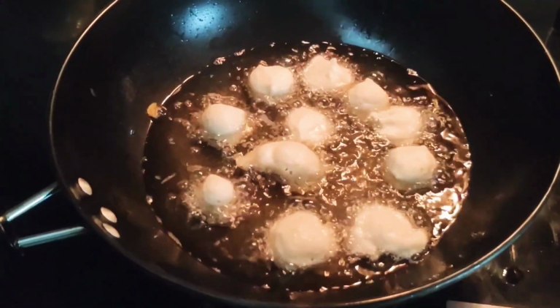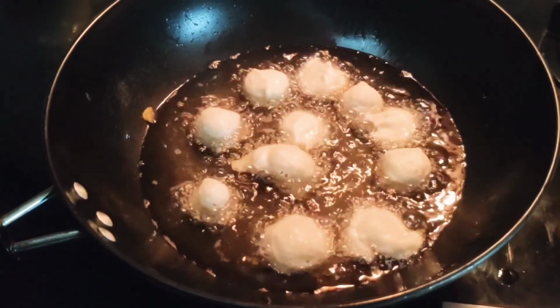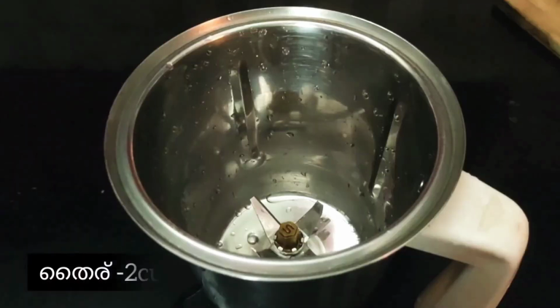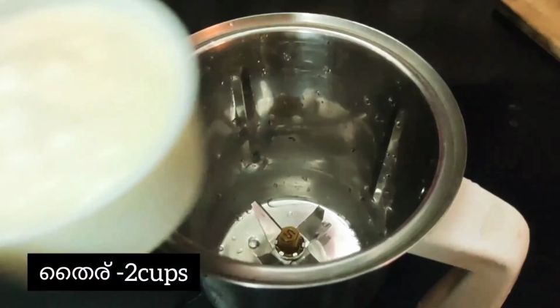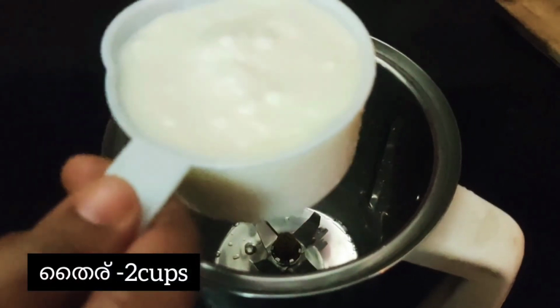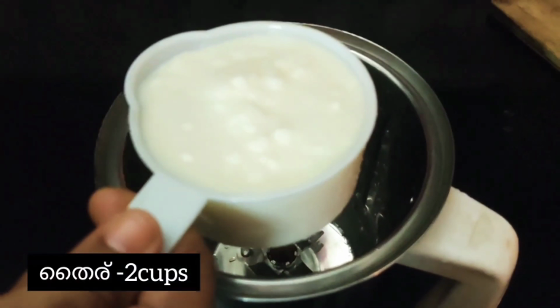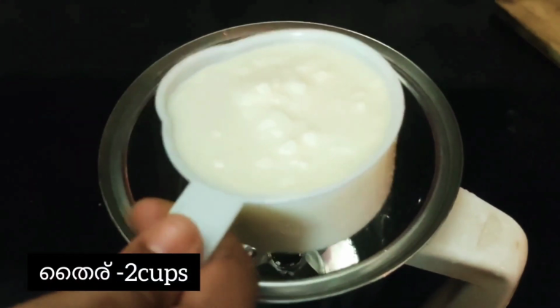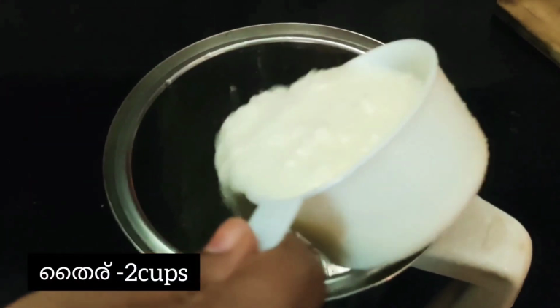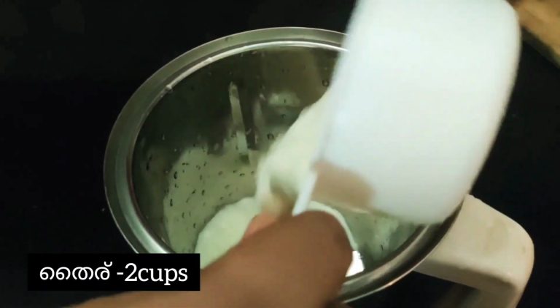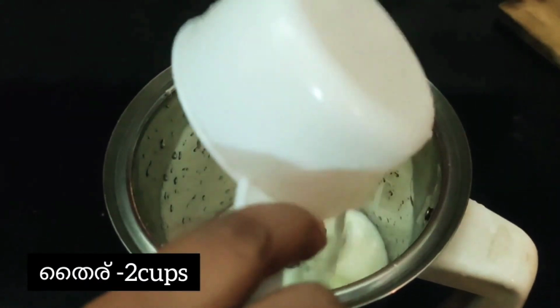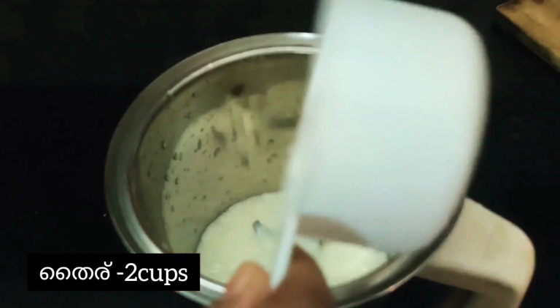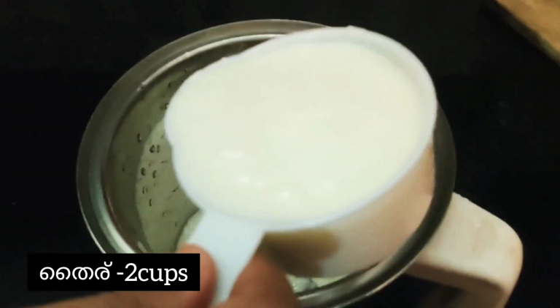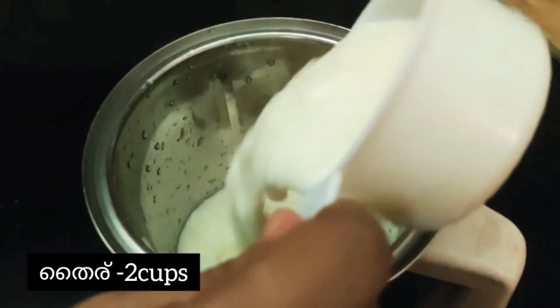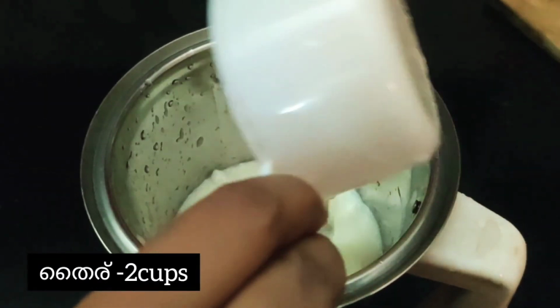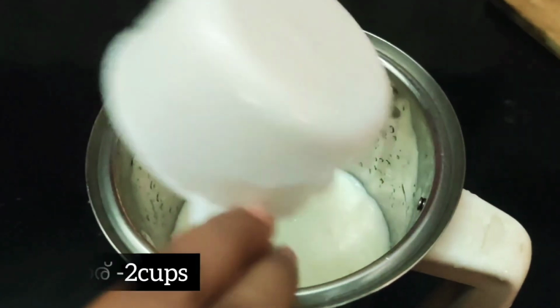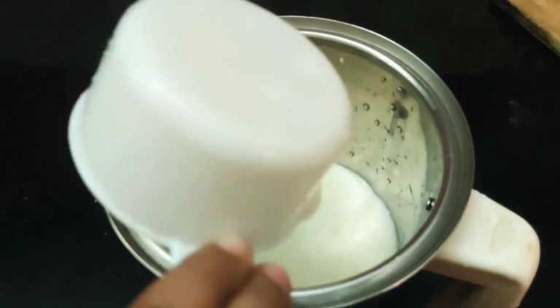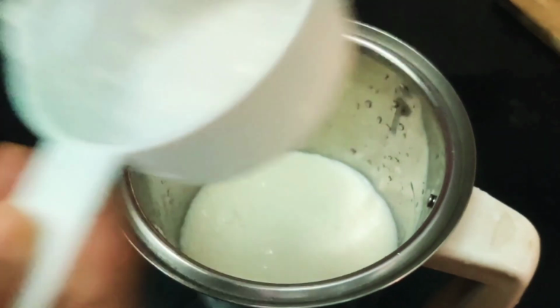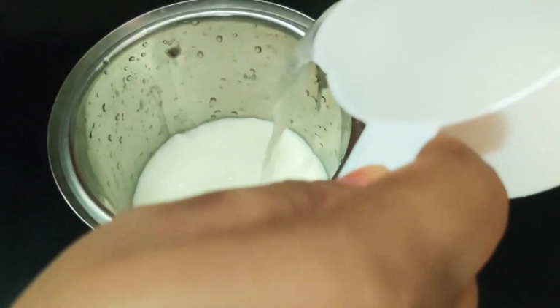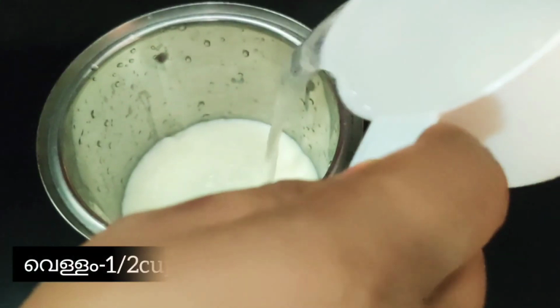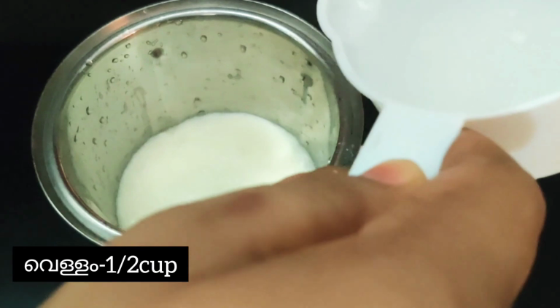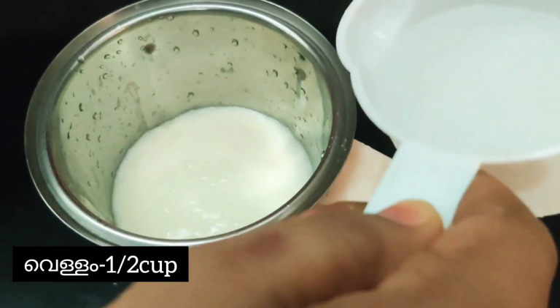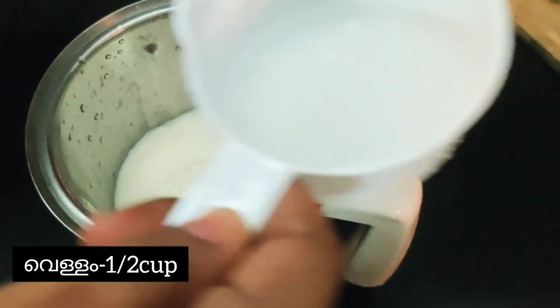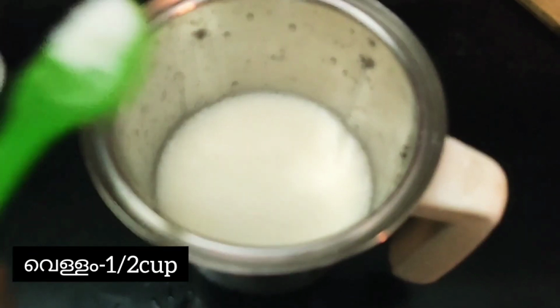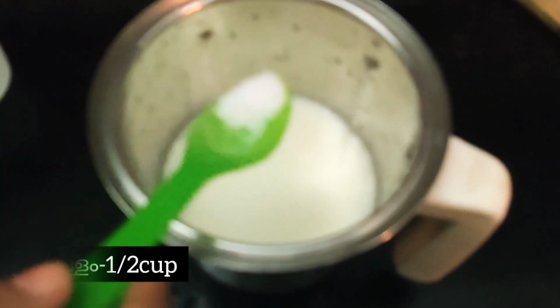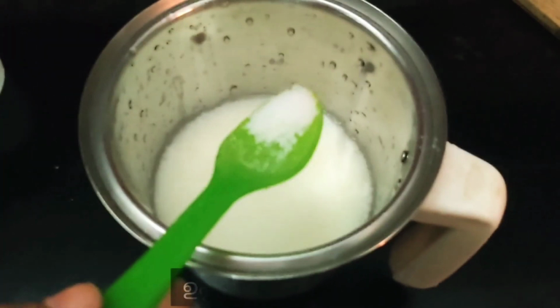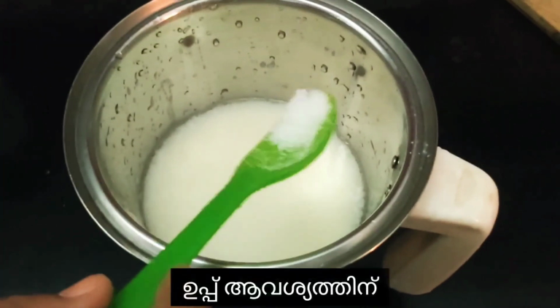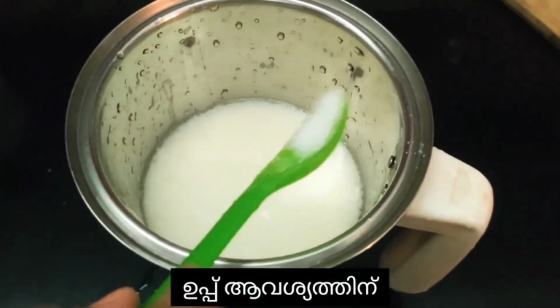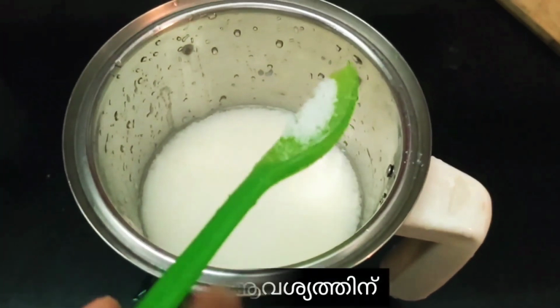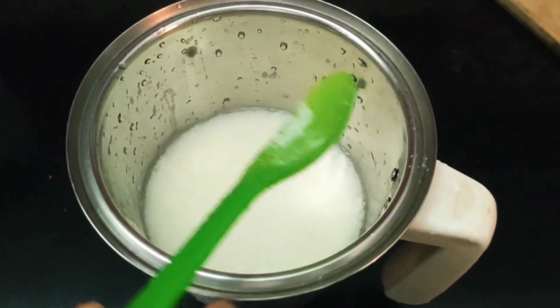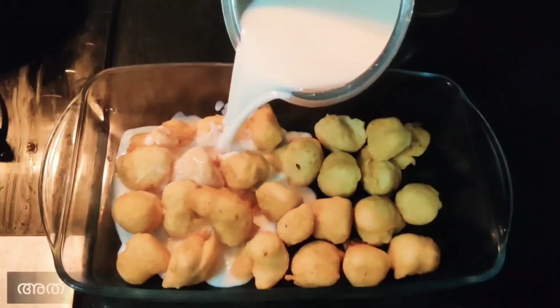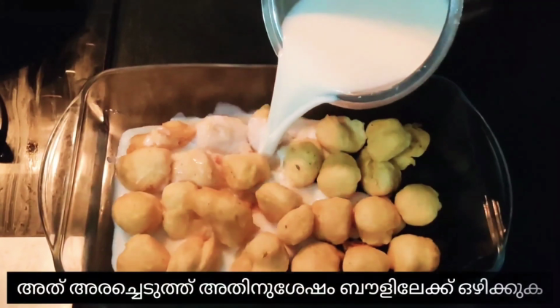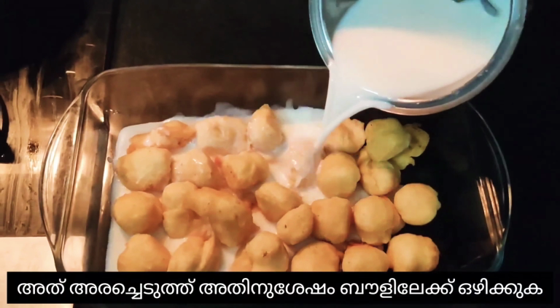Now for mixing the dahi, I'm adding two cups of curd and half cup of water, and salt to taste. Mix it and pour it into the fritters.